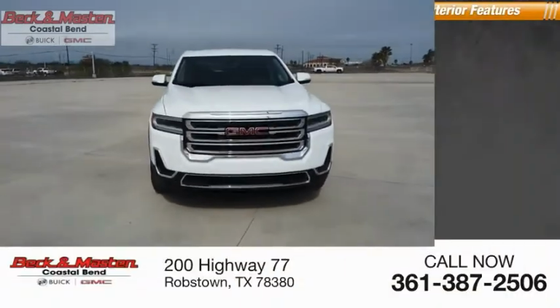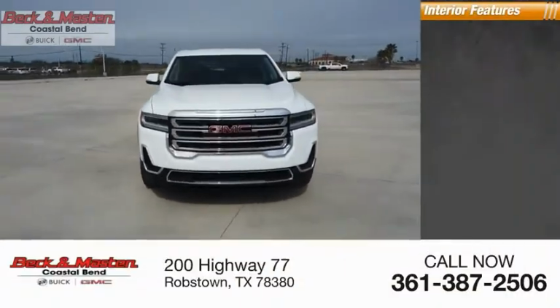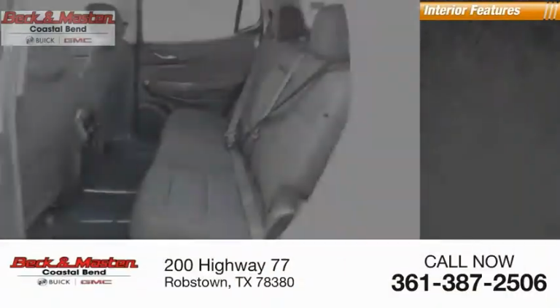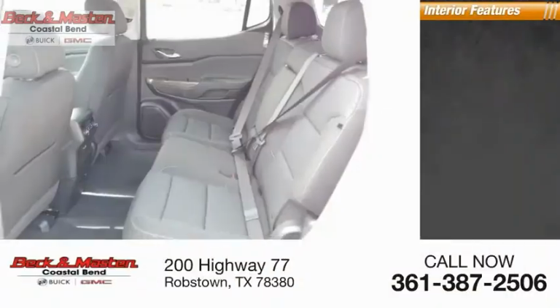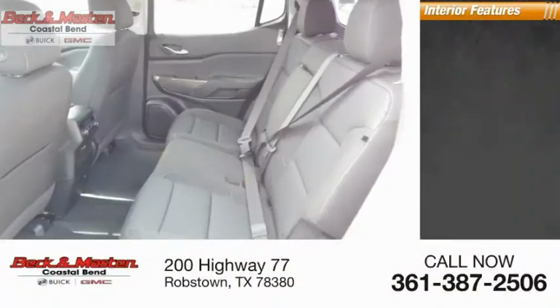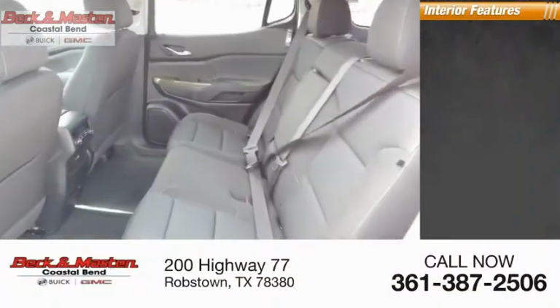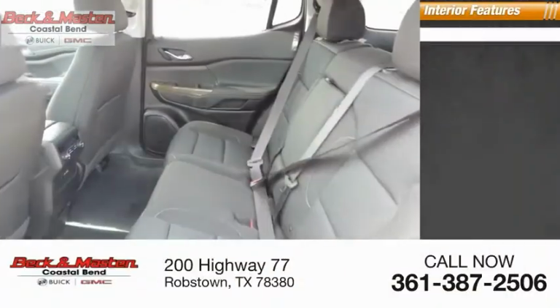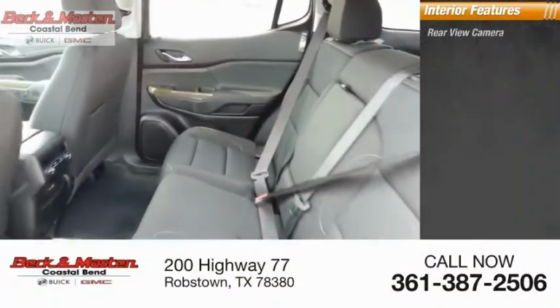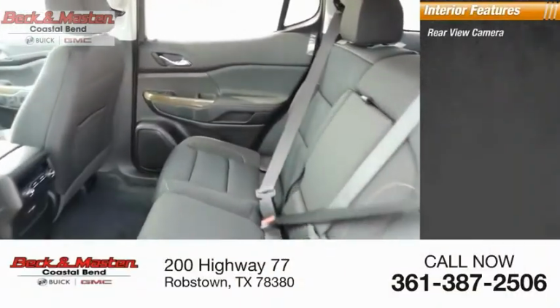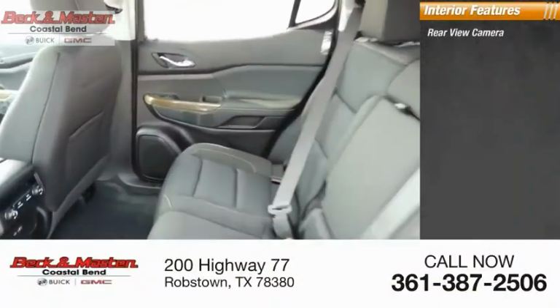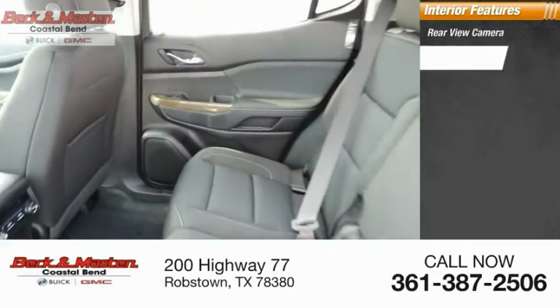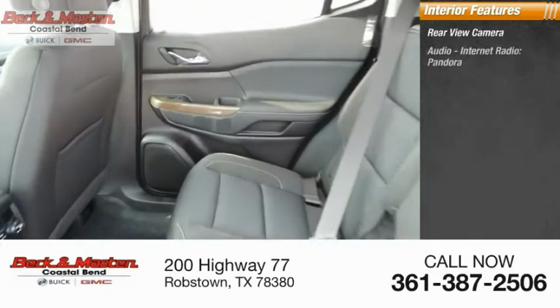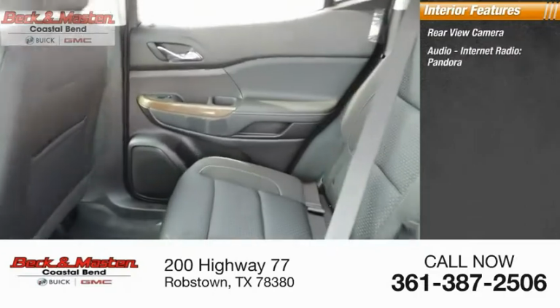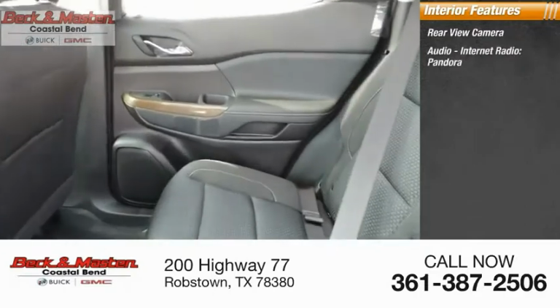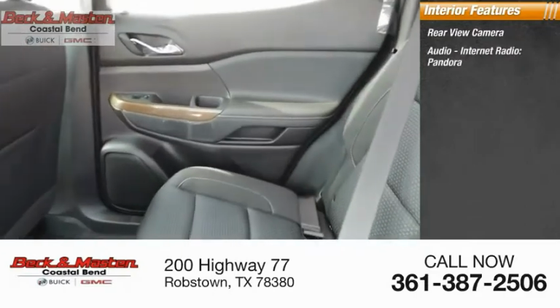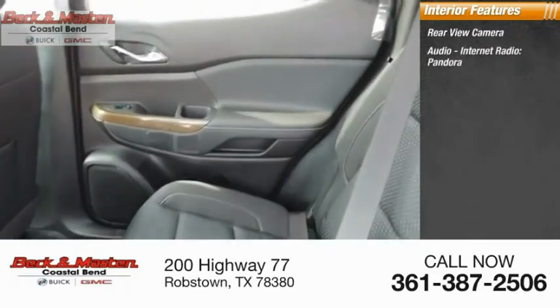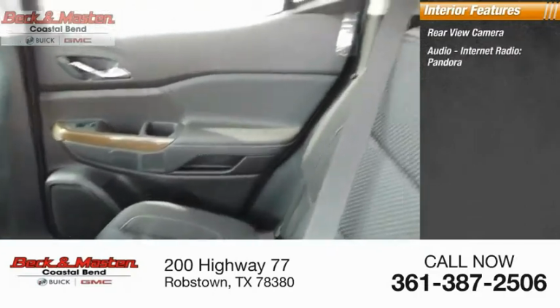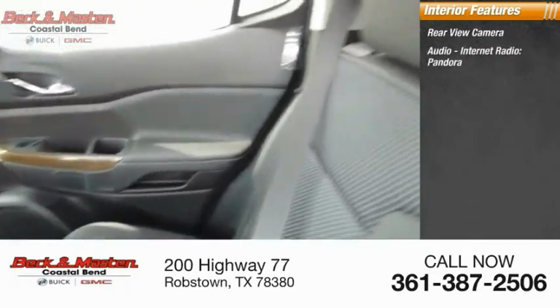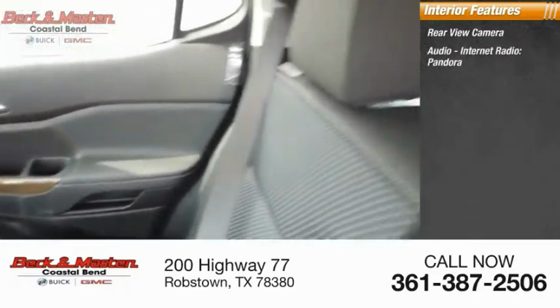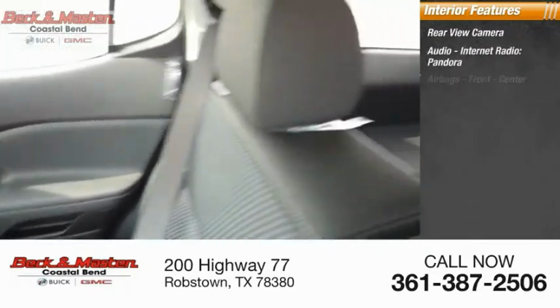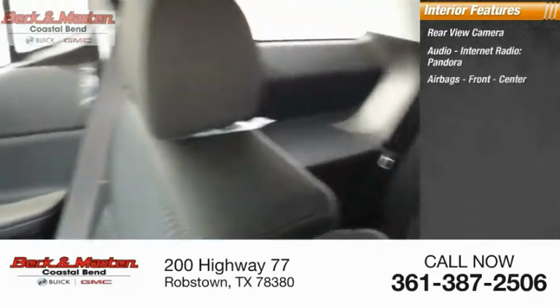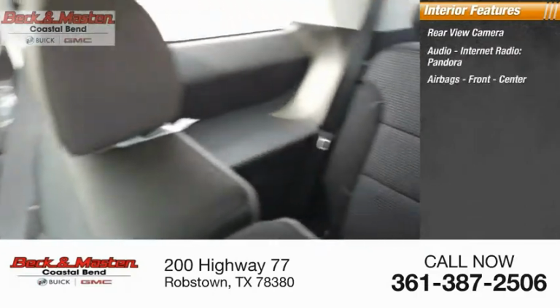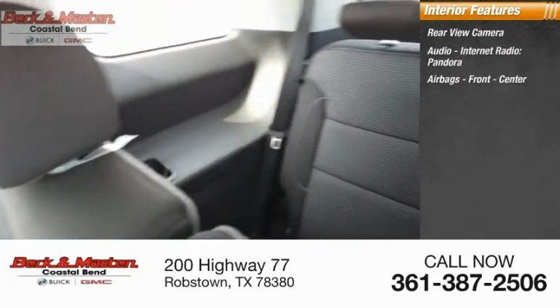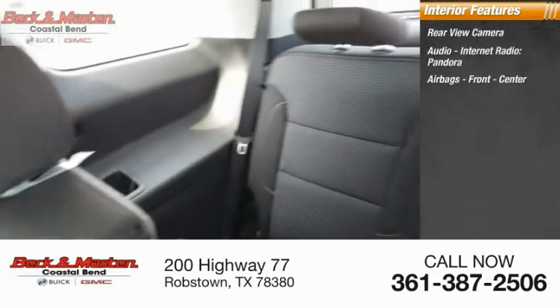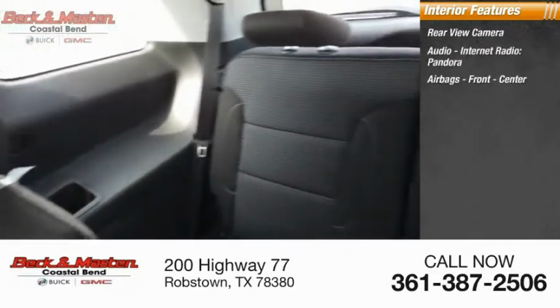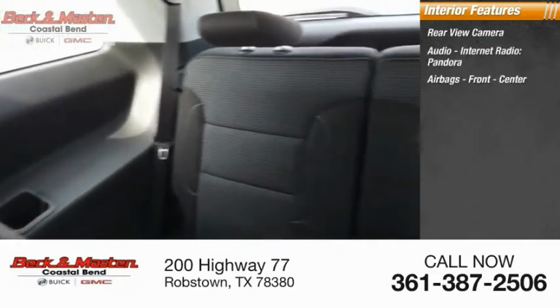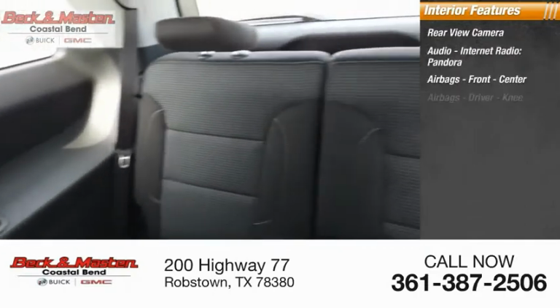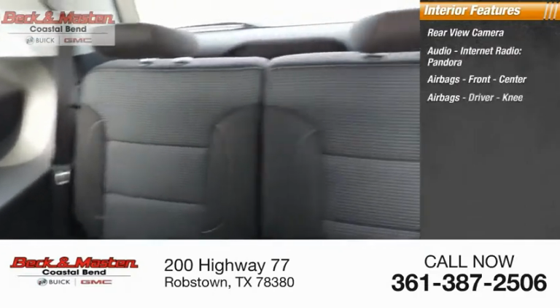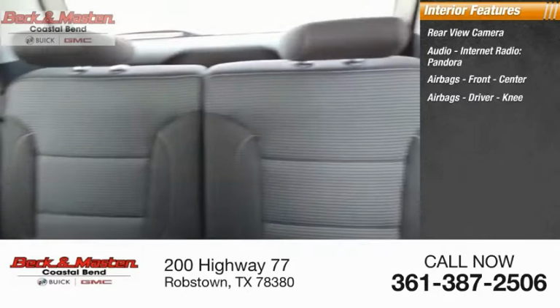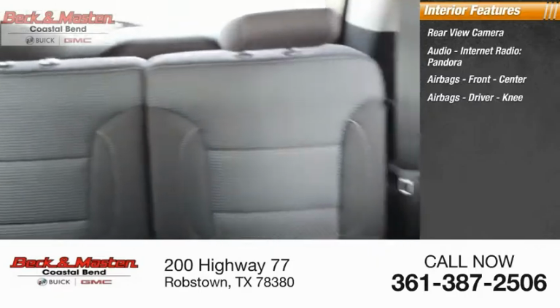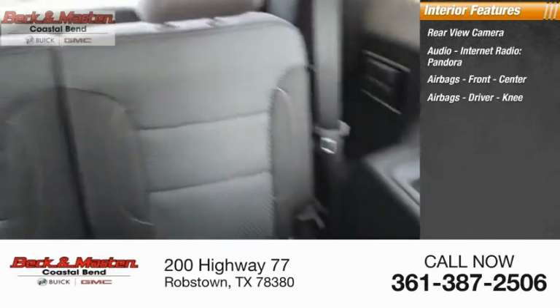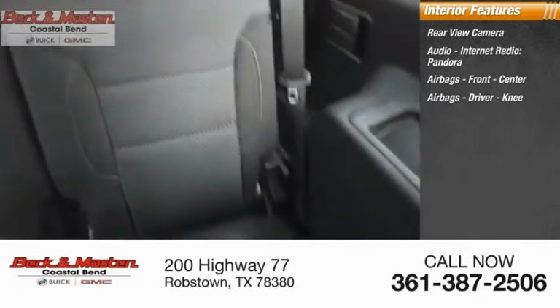Inside you'll find a rear-view camera, internet radio, Pandora, and airbags — front, center, and driver knee airbags.